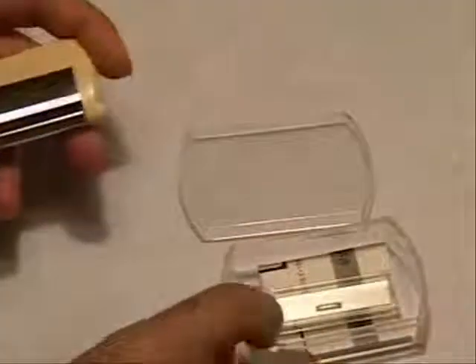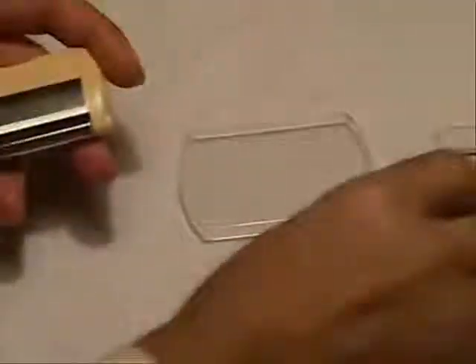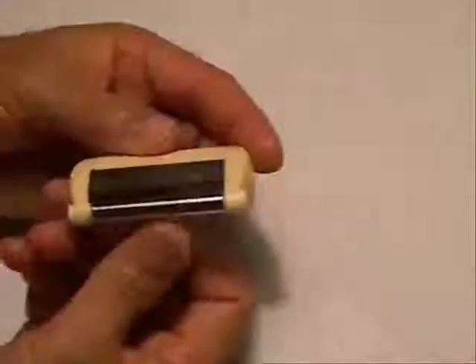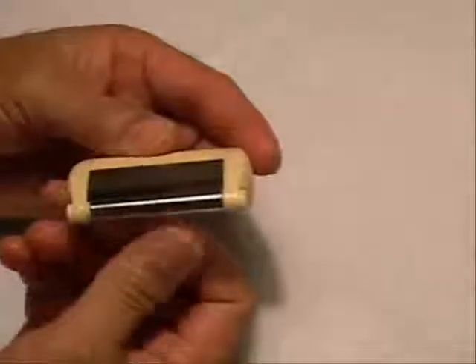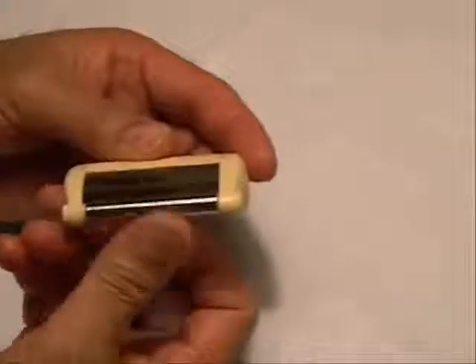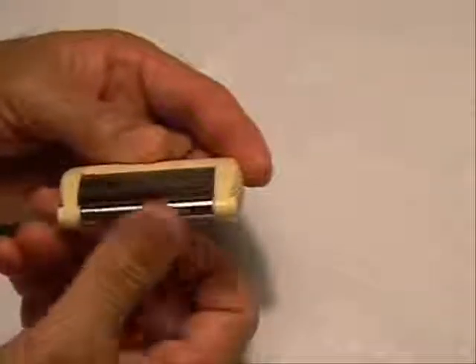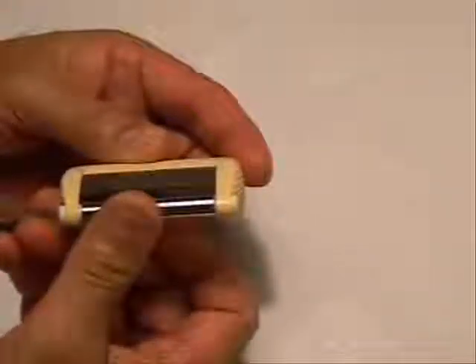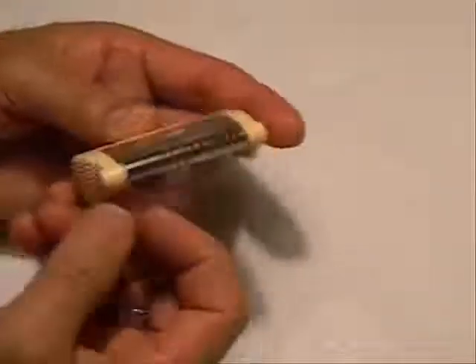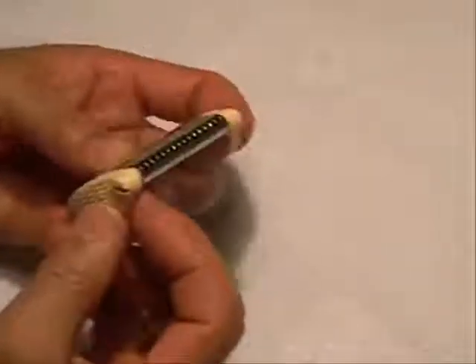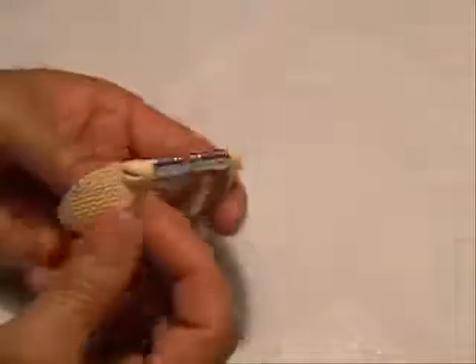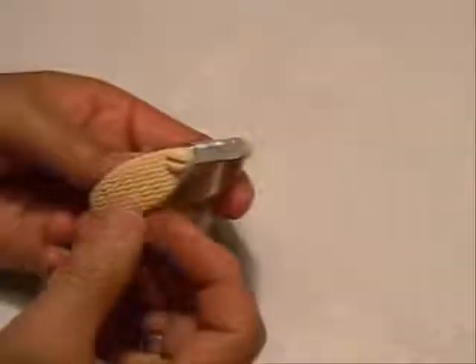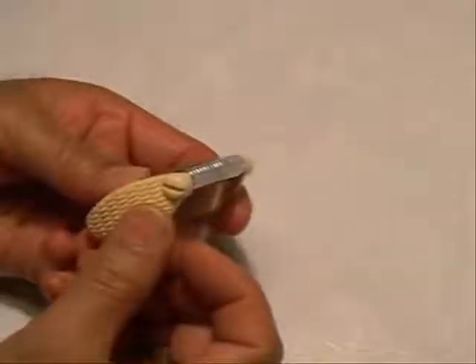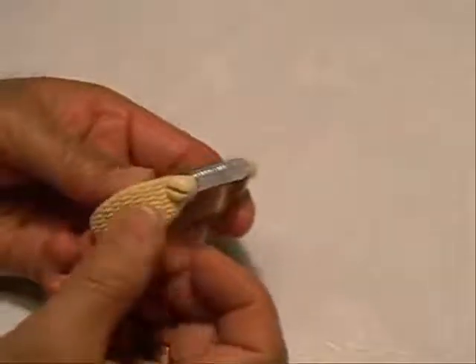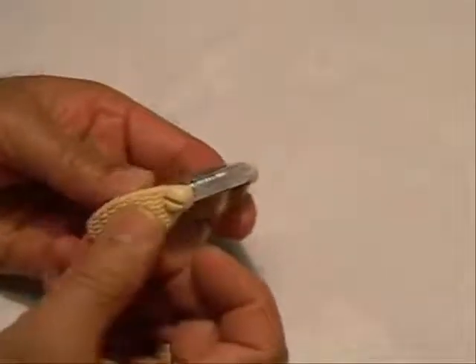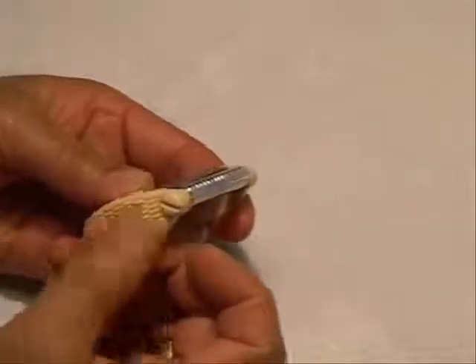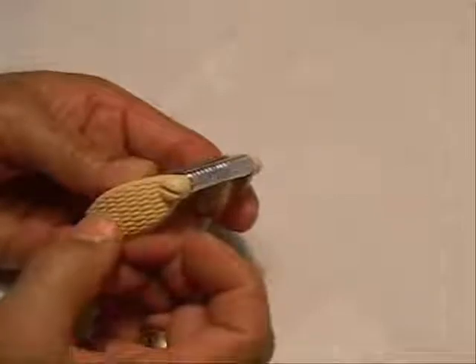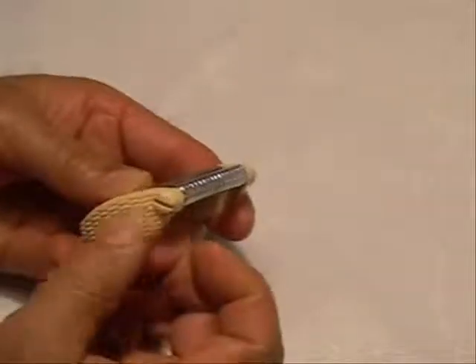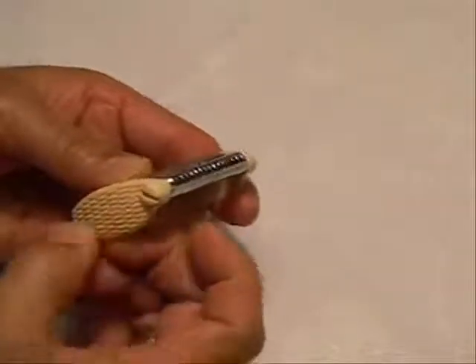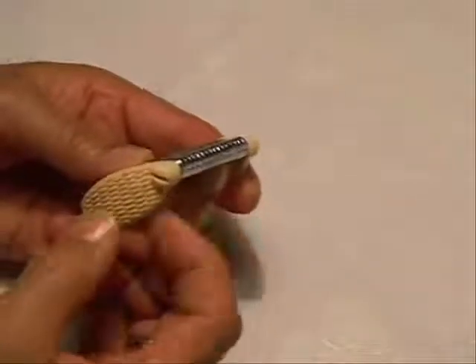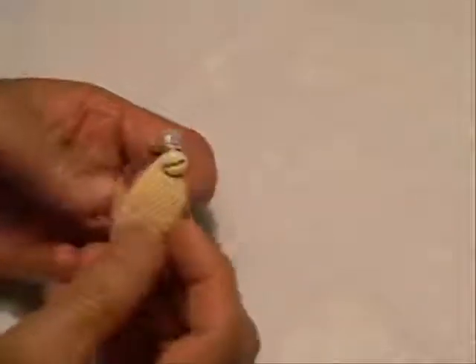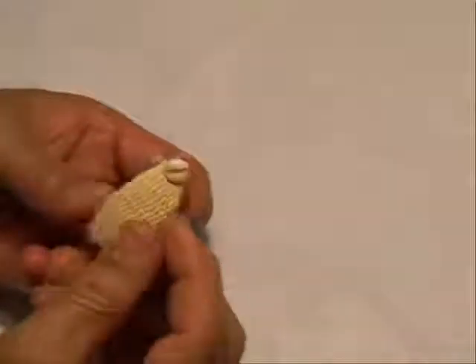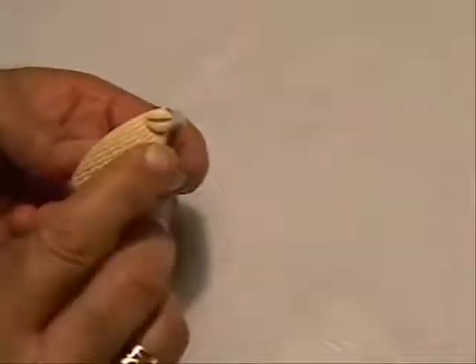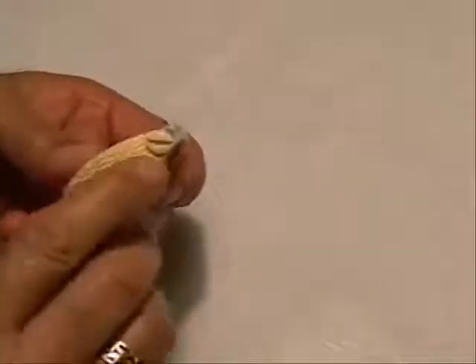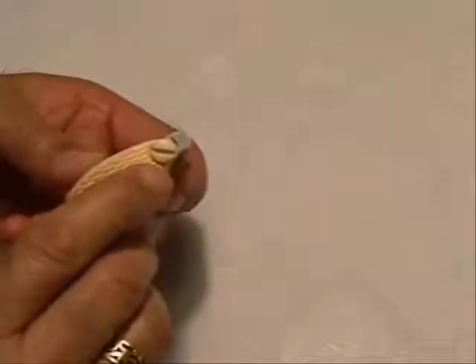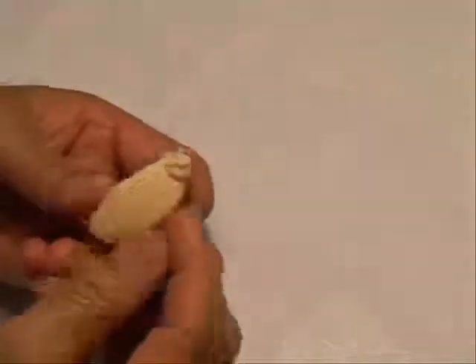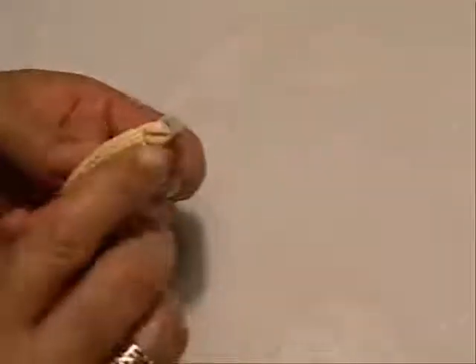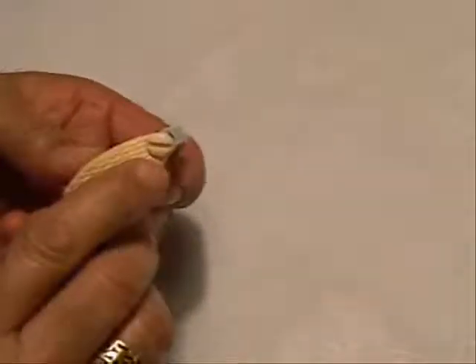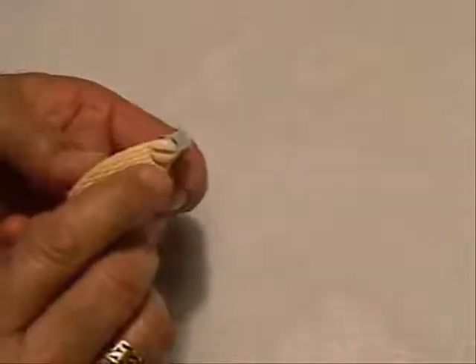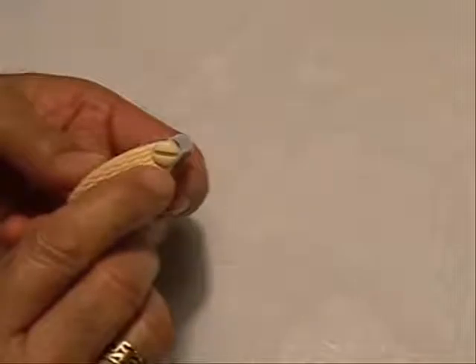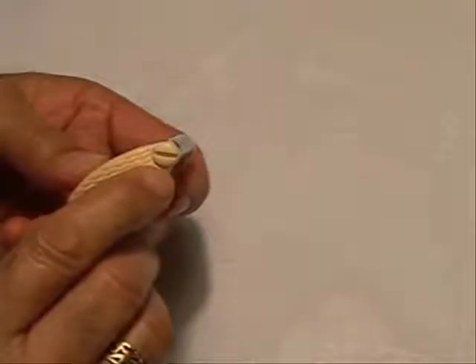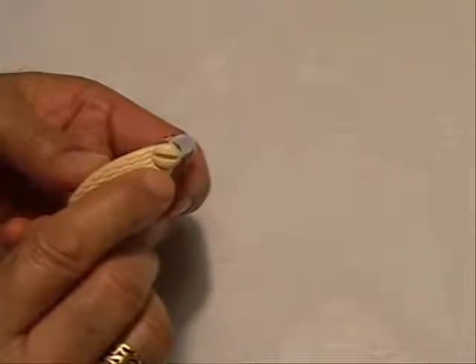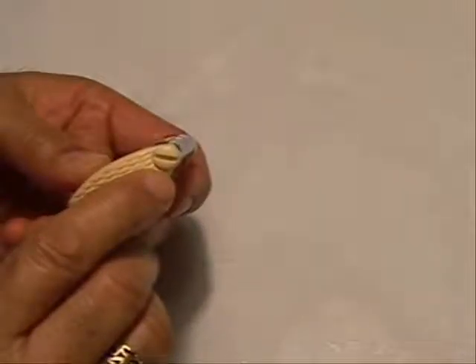There is a roller action here, and you can feel the non-stick side so your hand won't slip. On the side you can see there is an adjustable lock.